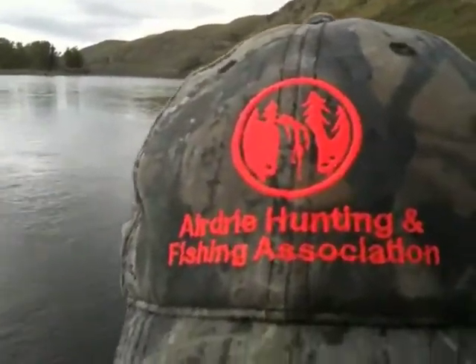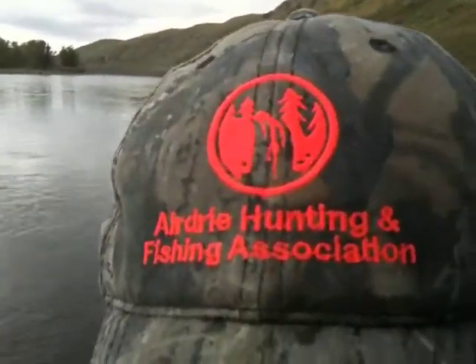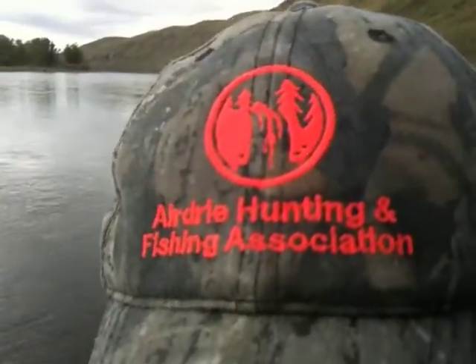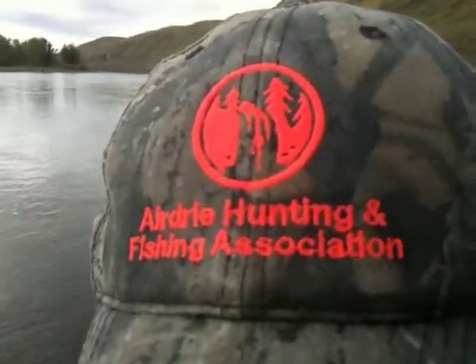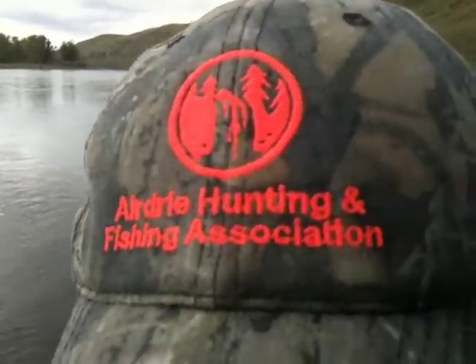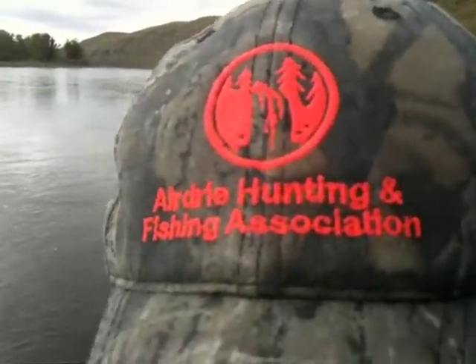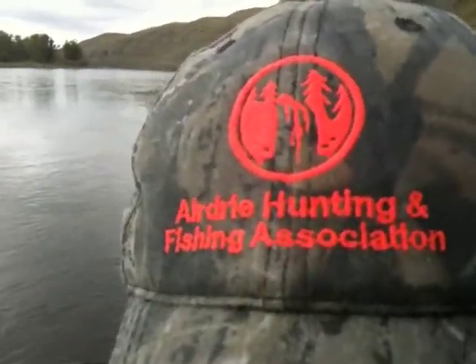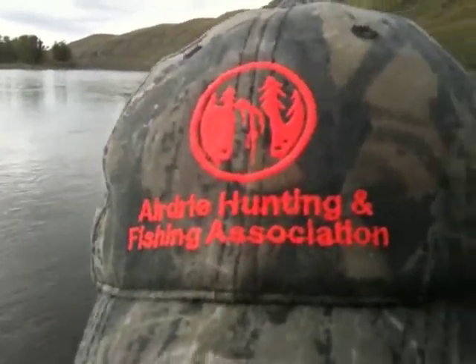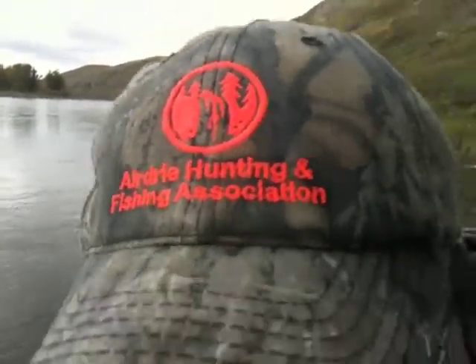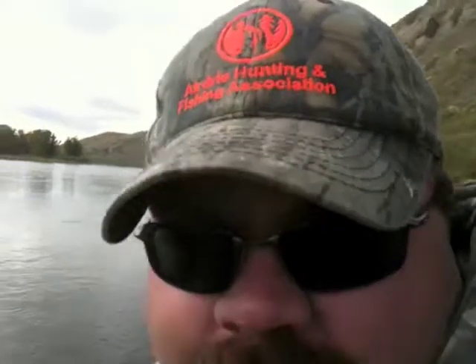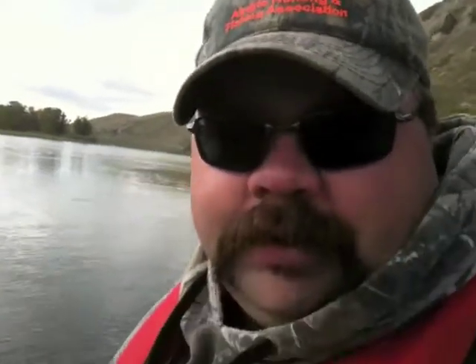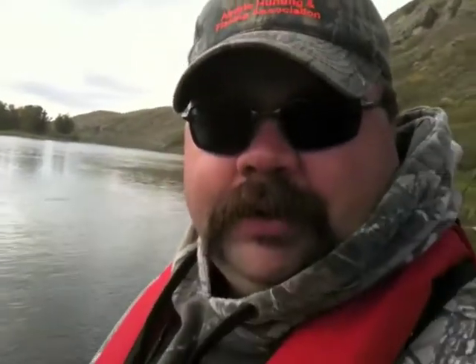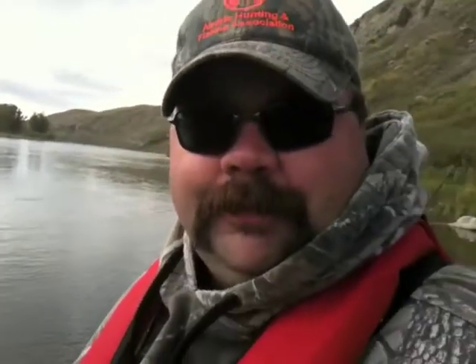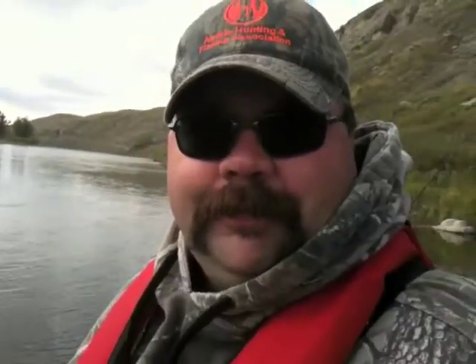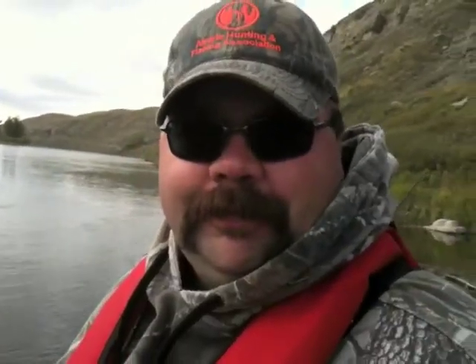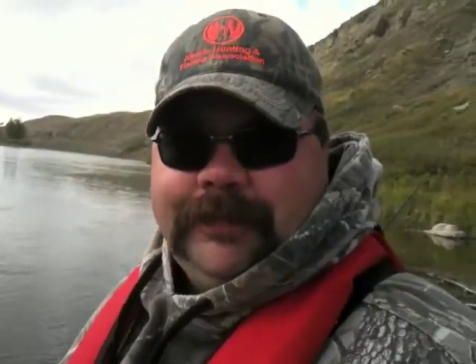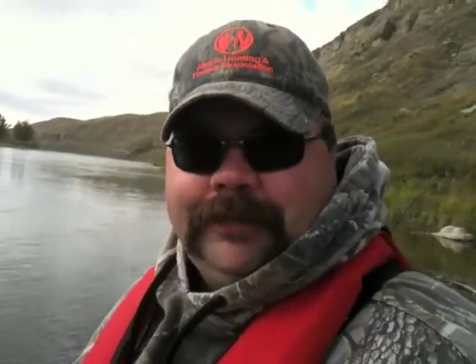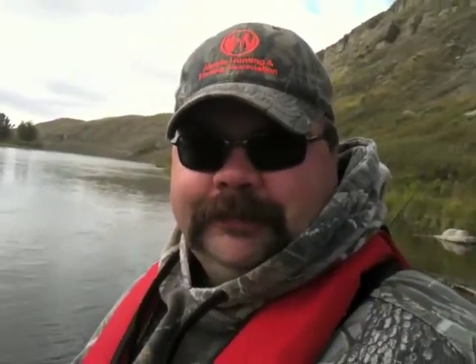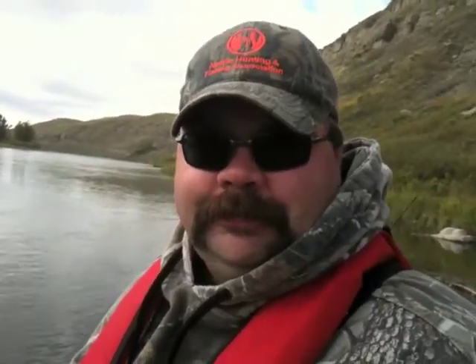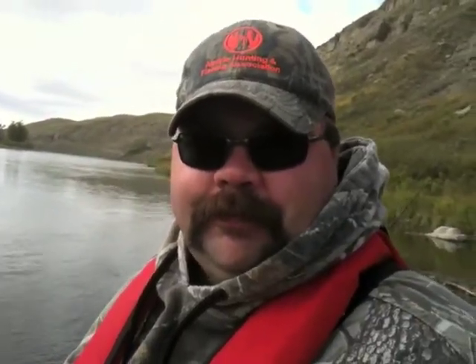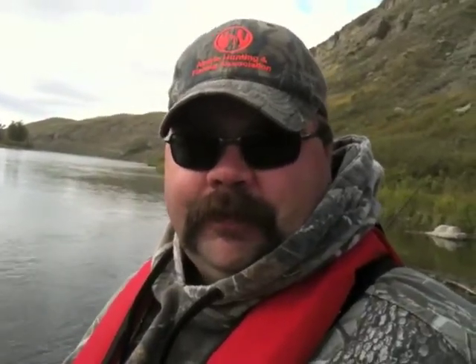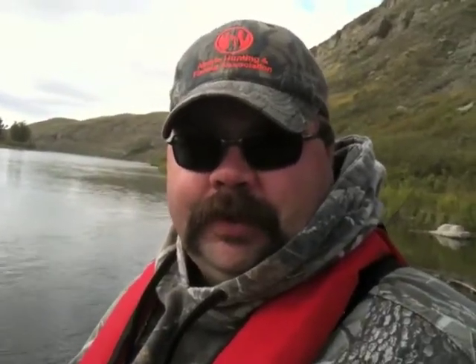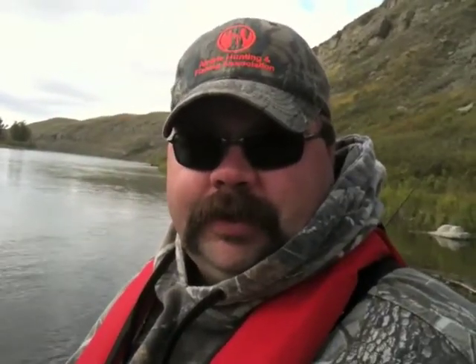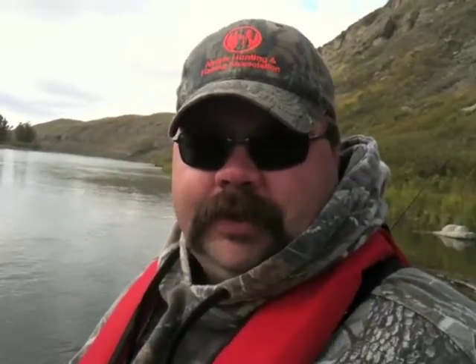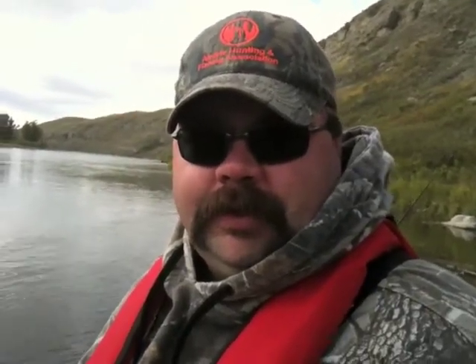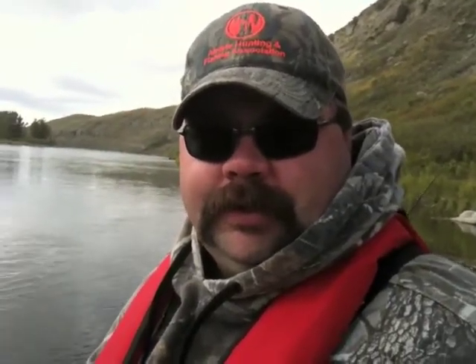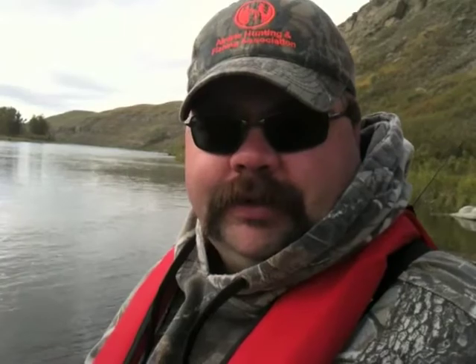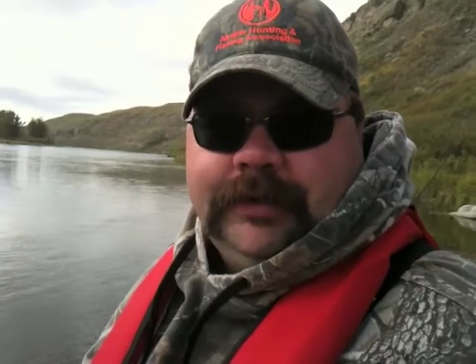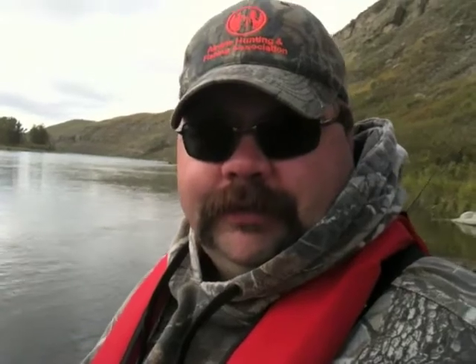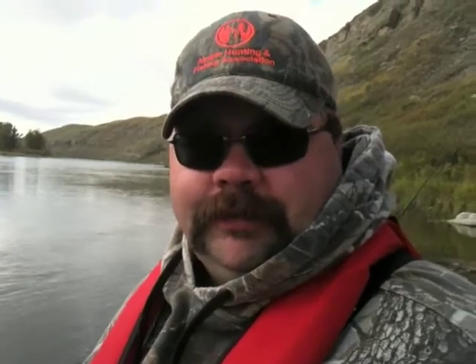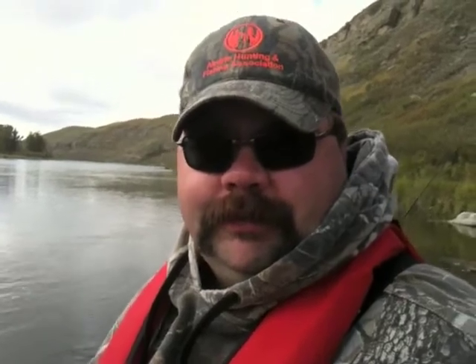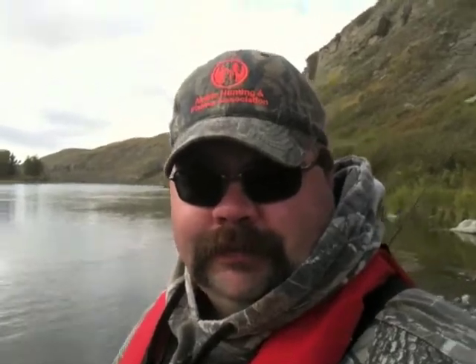Airdrie Hunting and Fishing Association, we love you guys. This boy is your heart and soul right there. He's also our technical fly fishing pro staff member for Southern Alberta. Buddy, way to go.